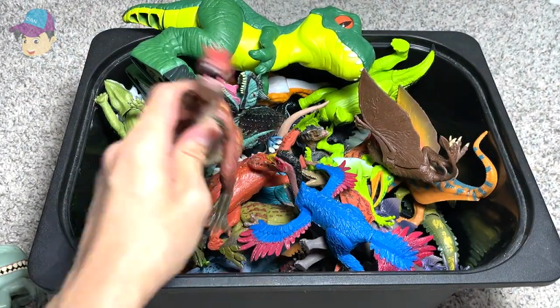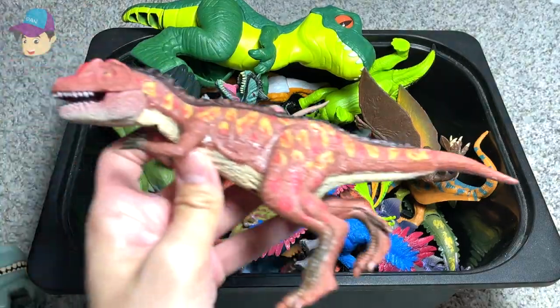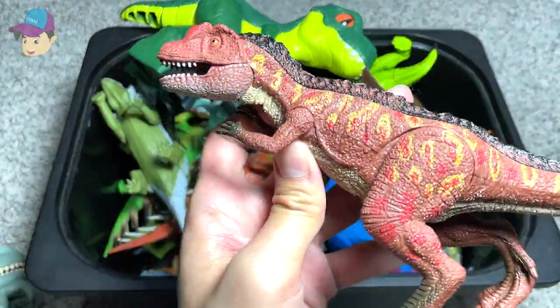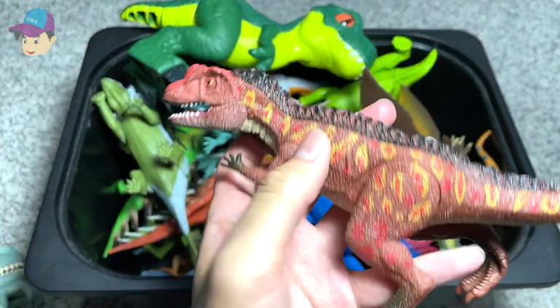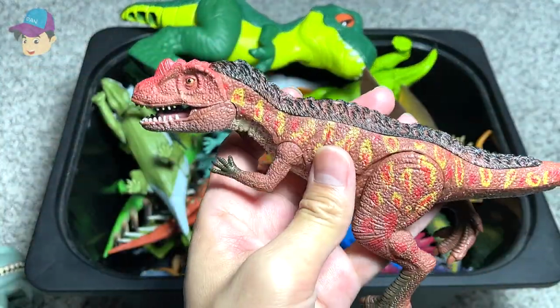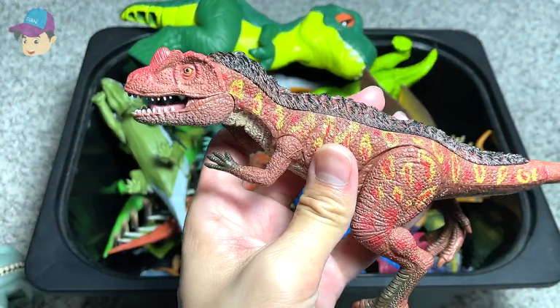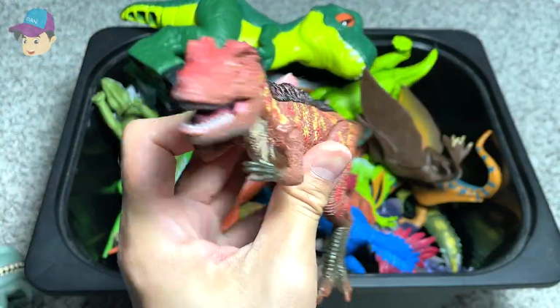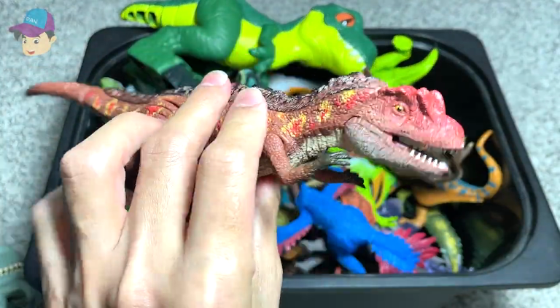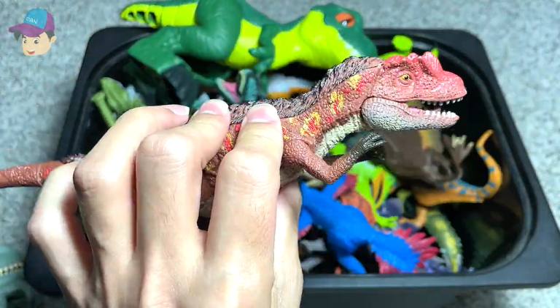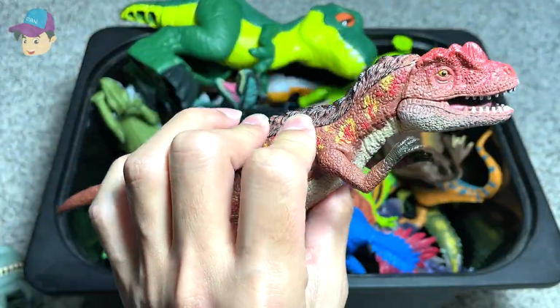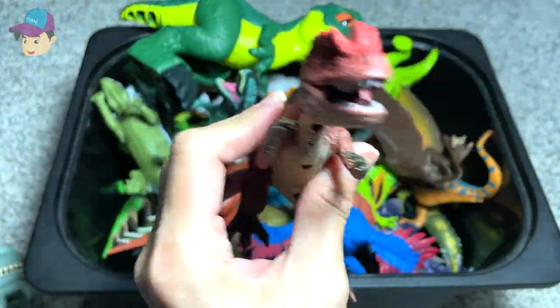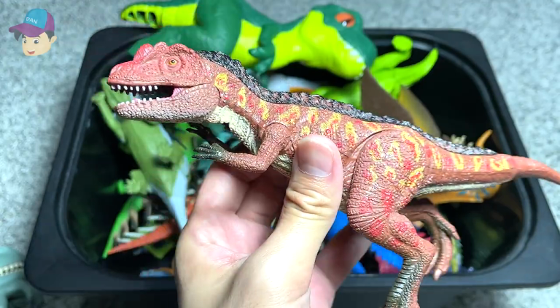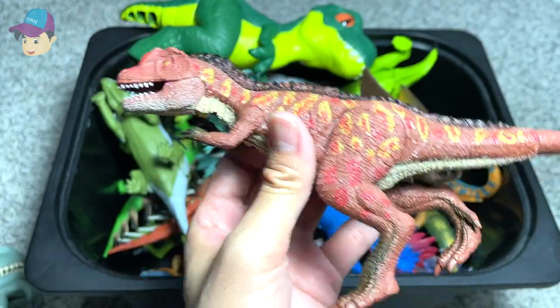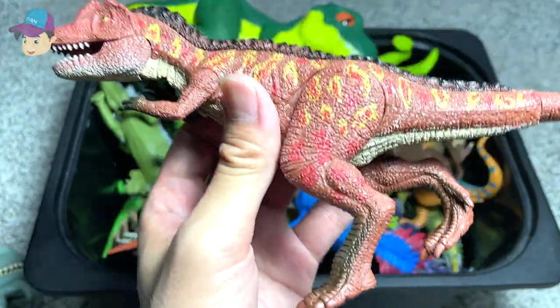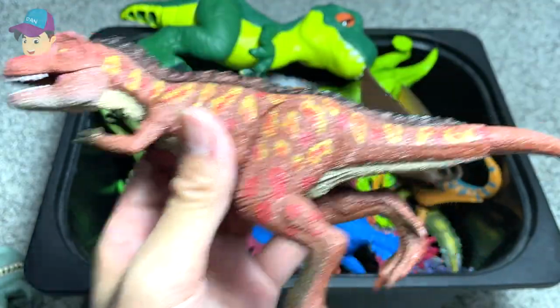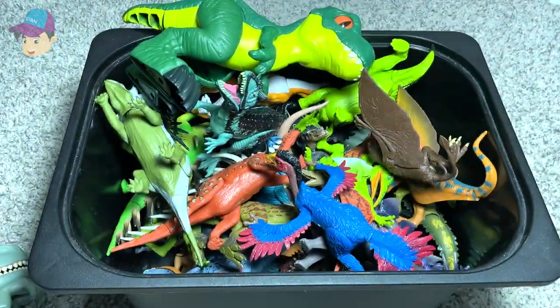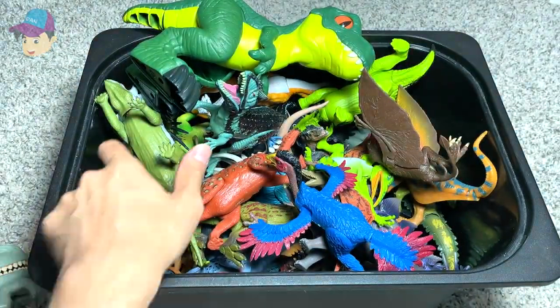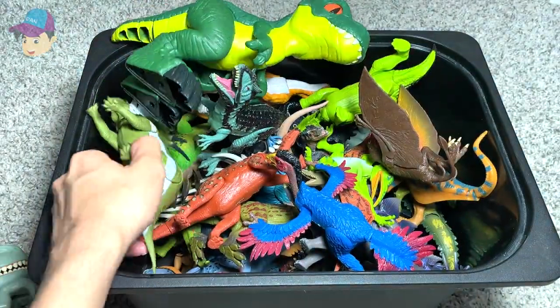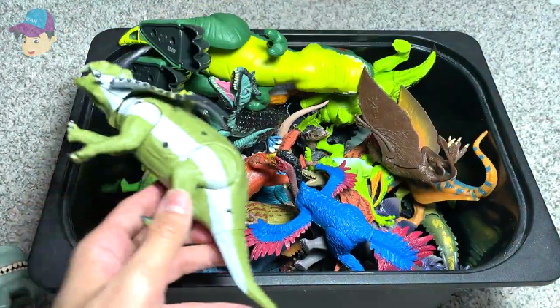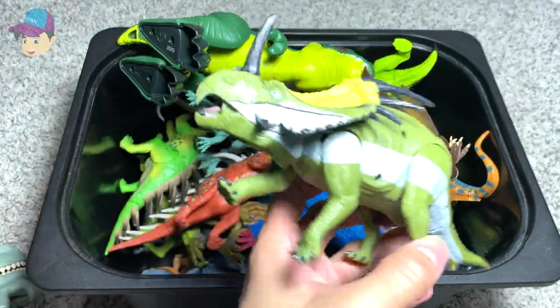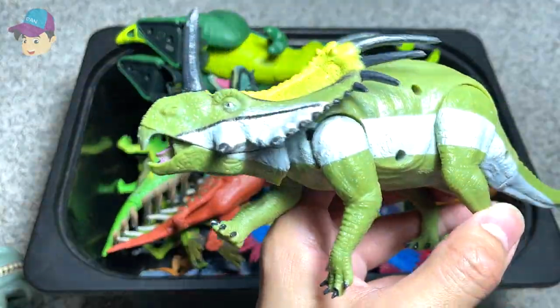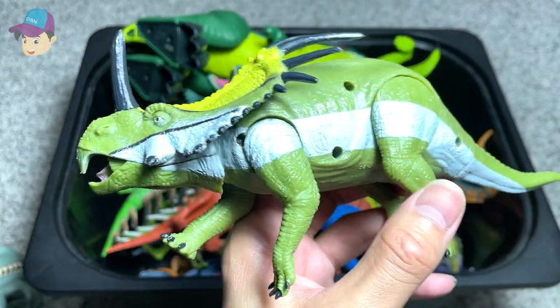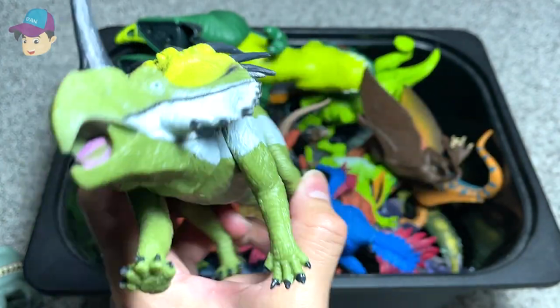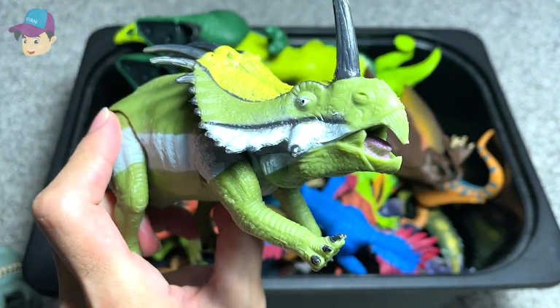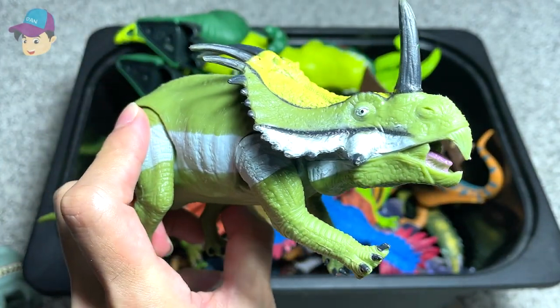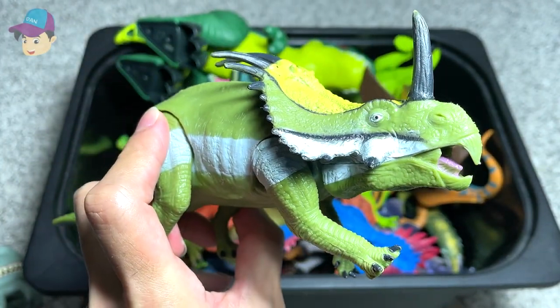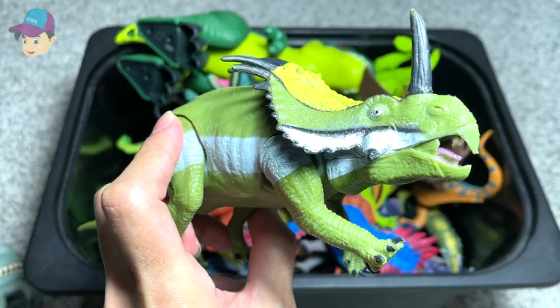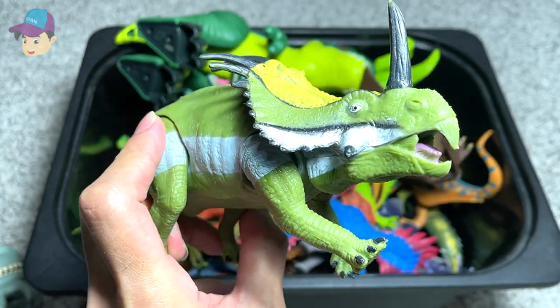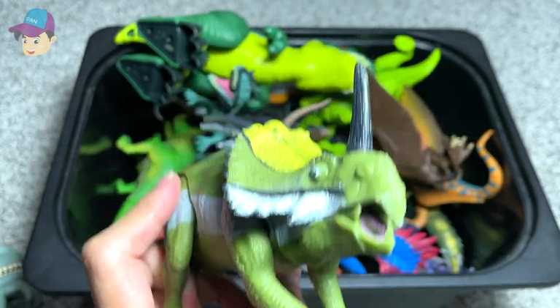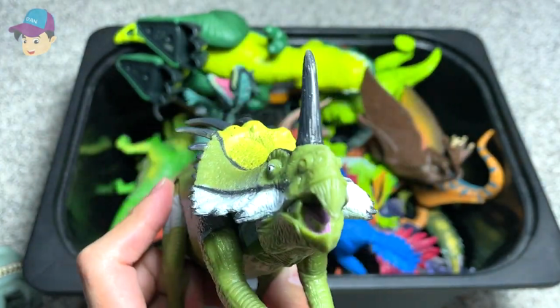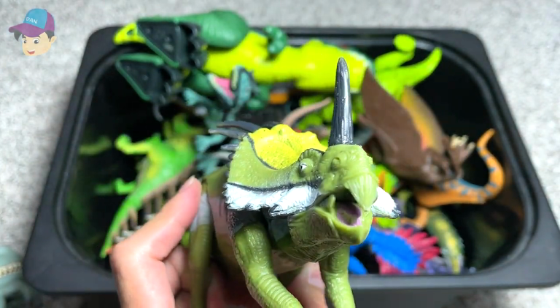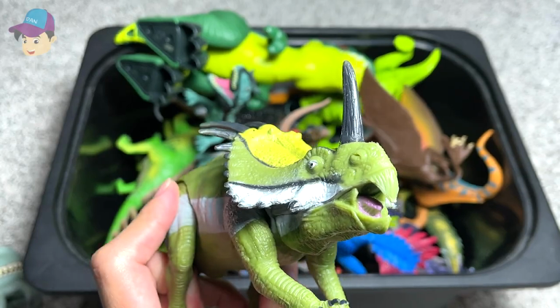Next, we have the Ceratosaurus right here, which is known as the Horned Lizard. And this one is a Styracosaurus, known as the Spiked Lizard.